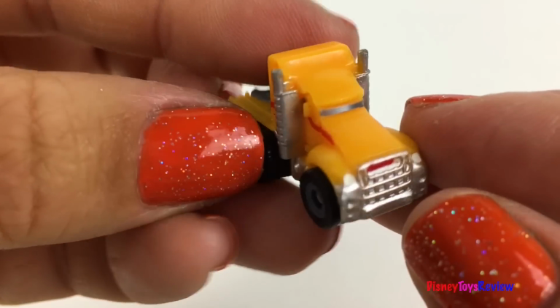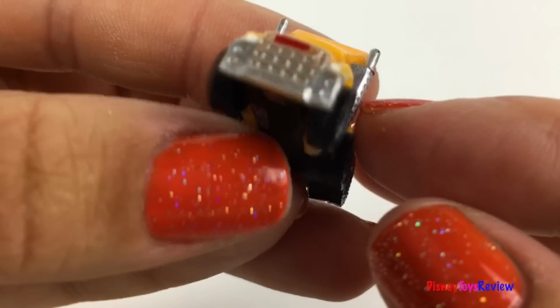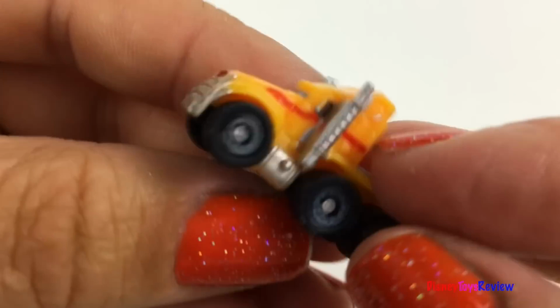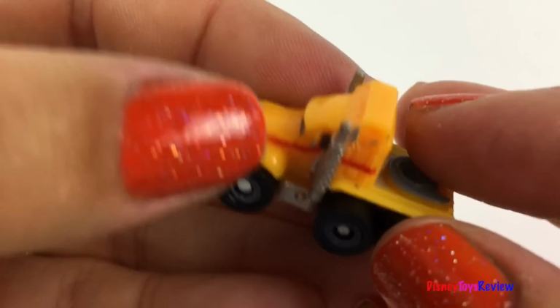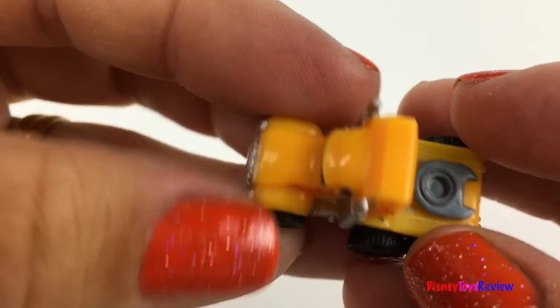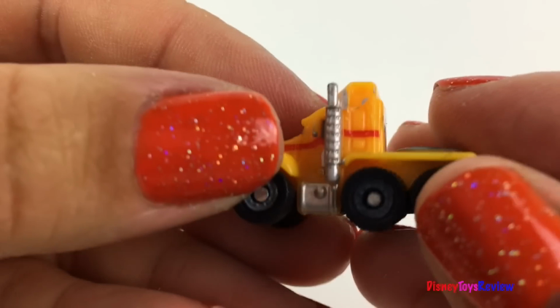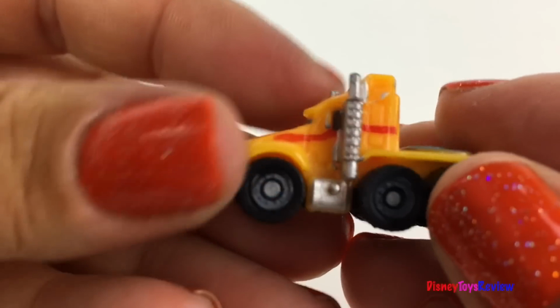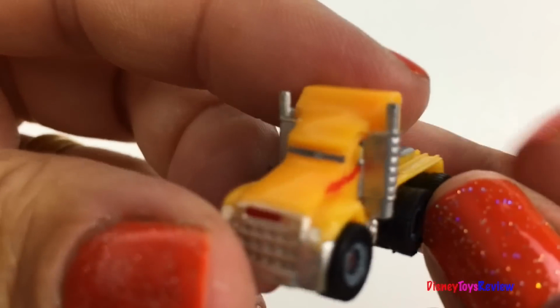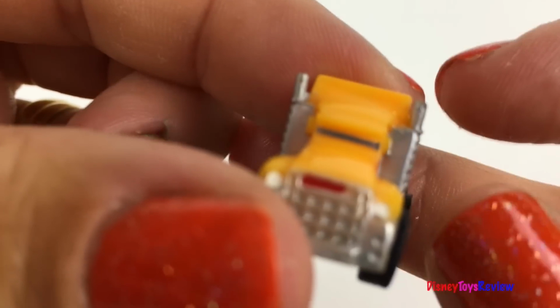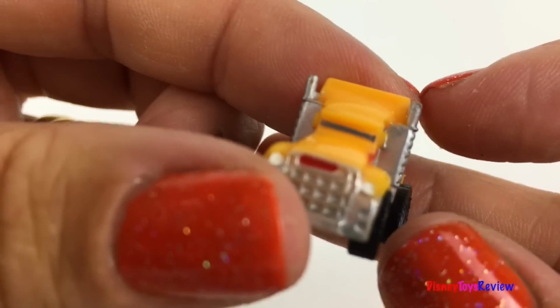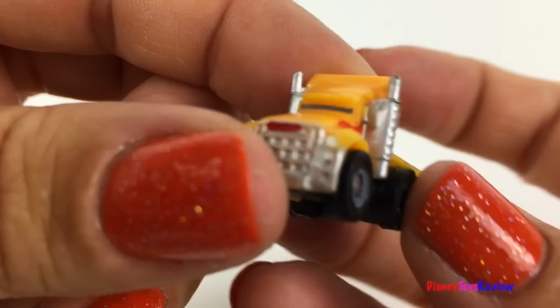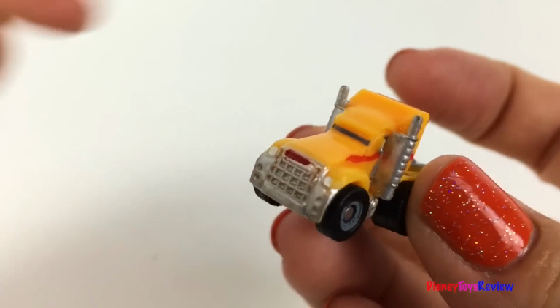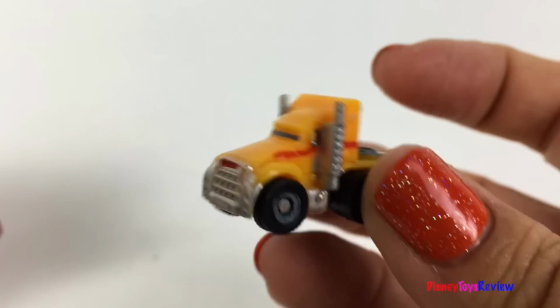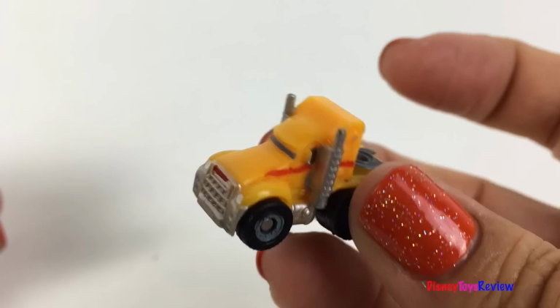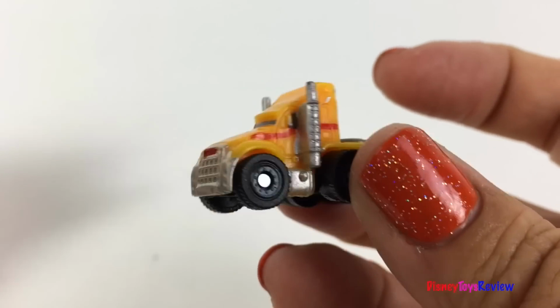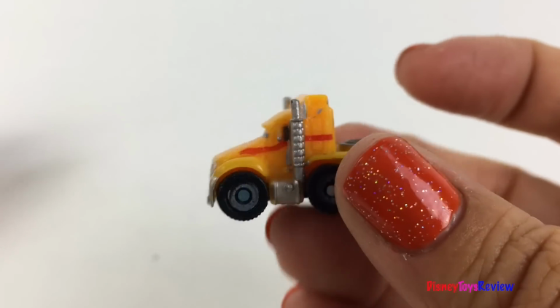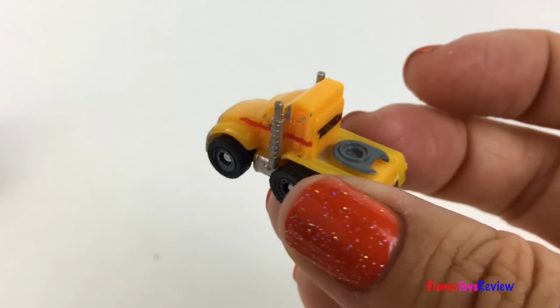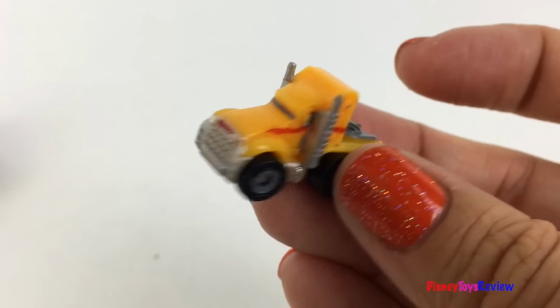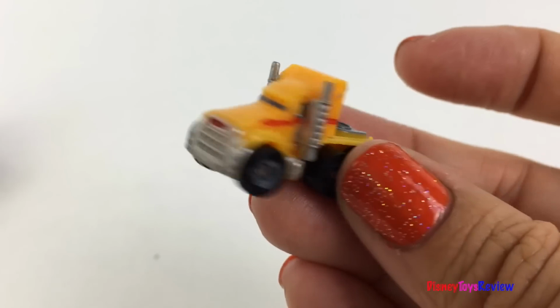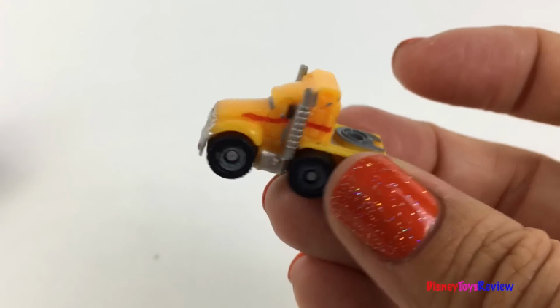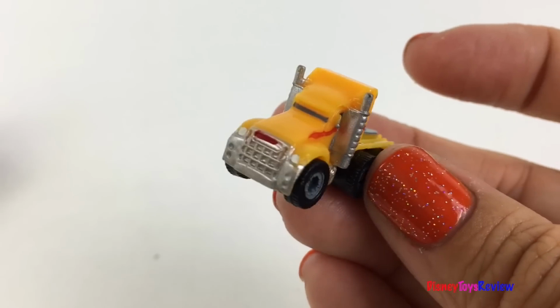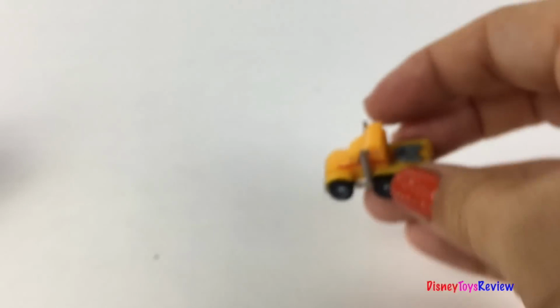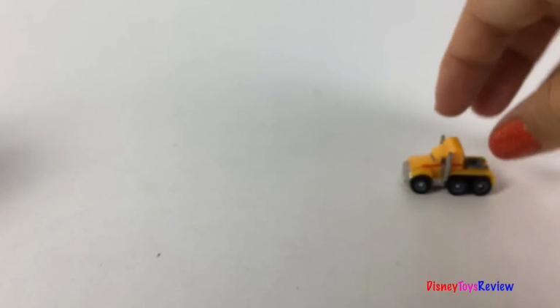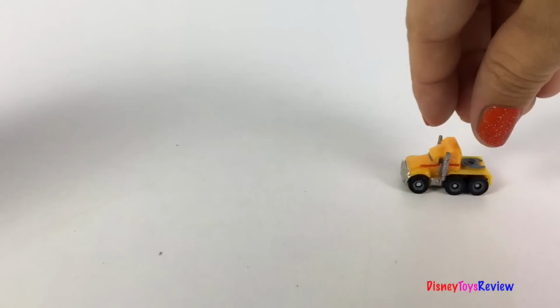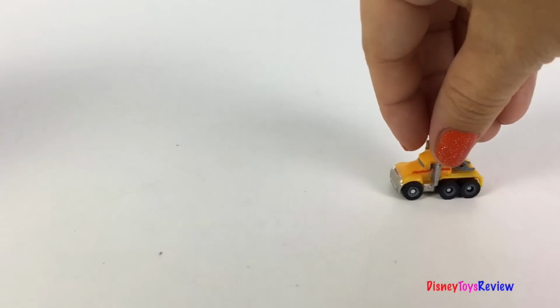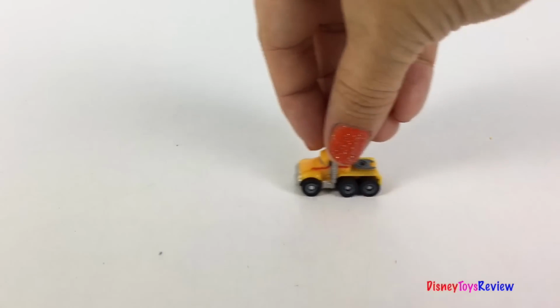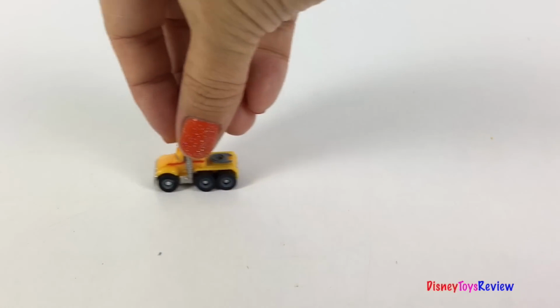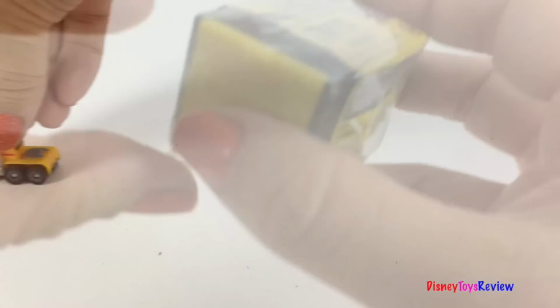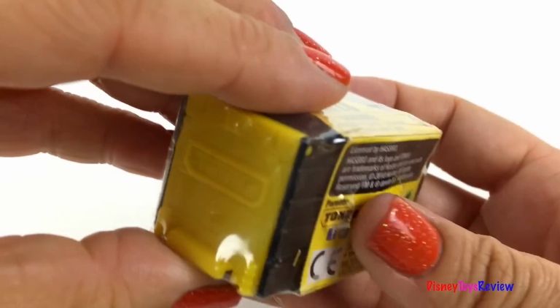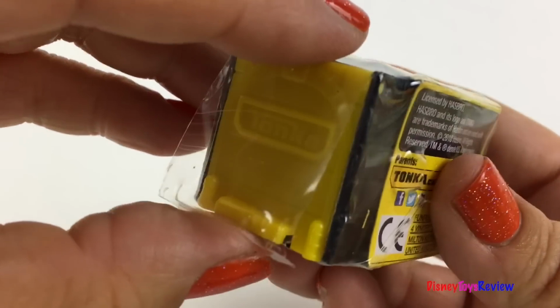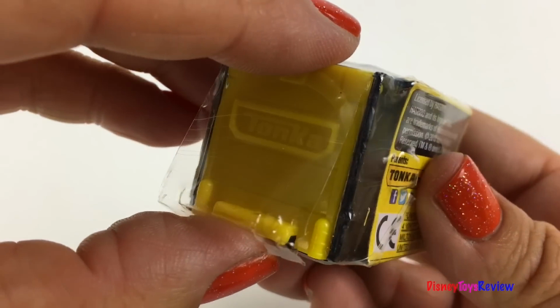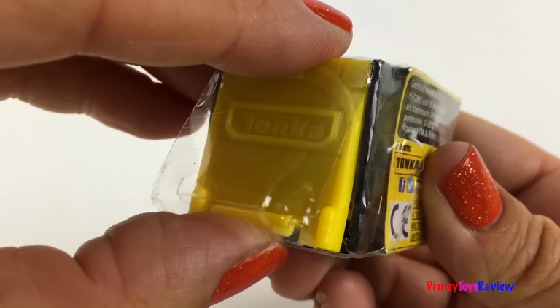Wow! Look — it's the cab of a semi! I love all the details of these cute machines! Let's check out the next one!